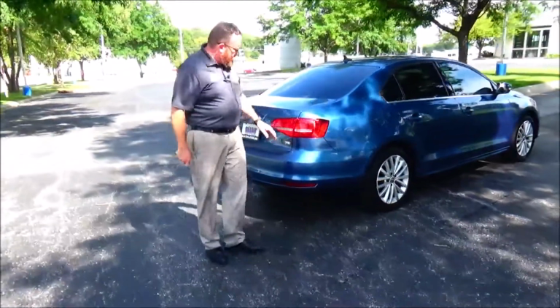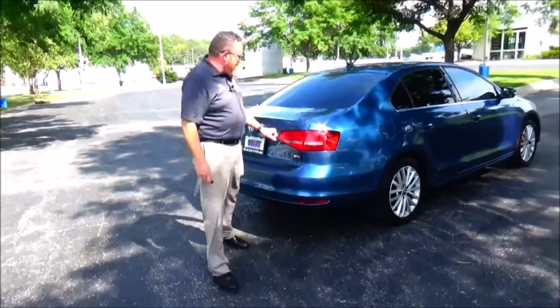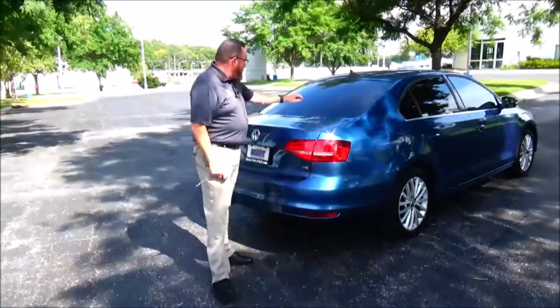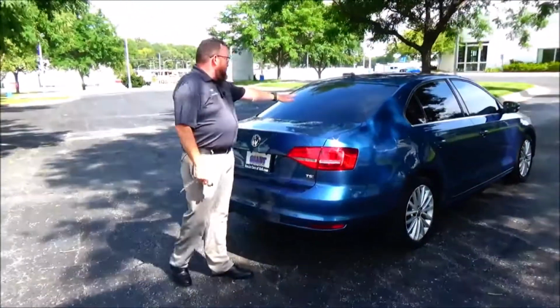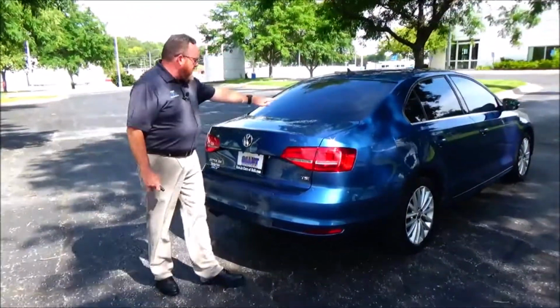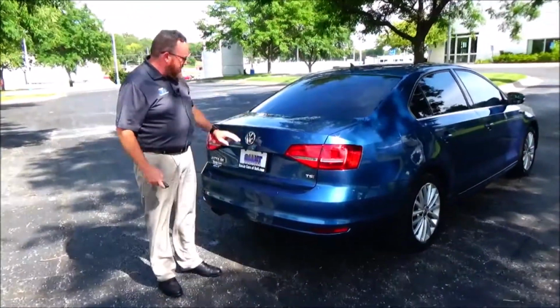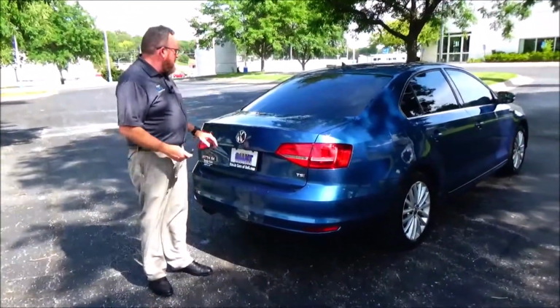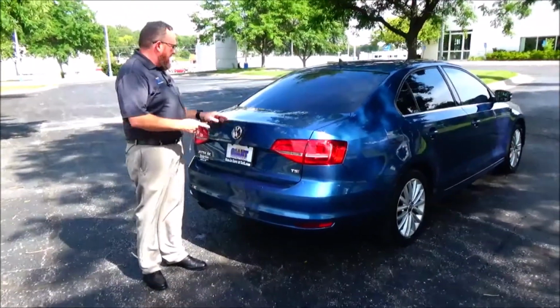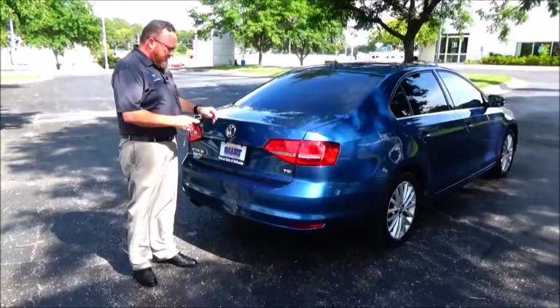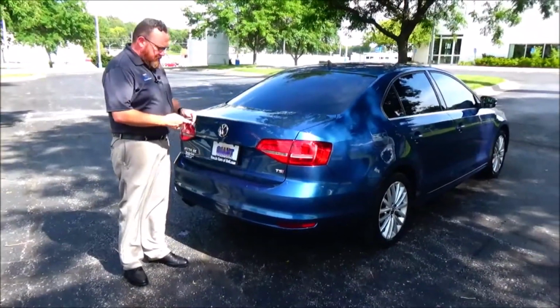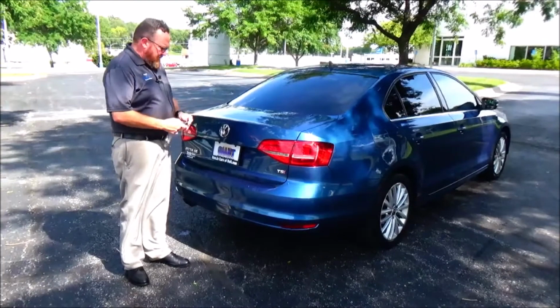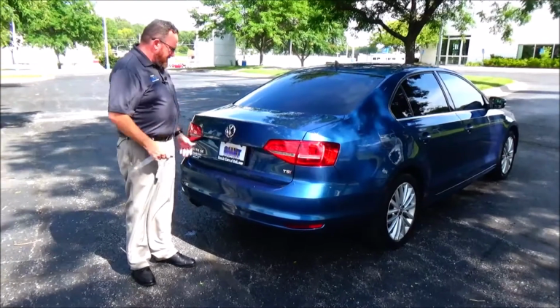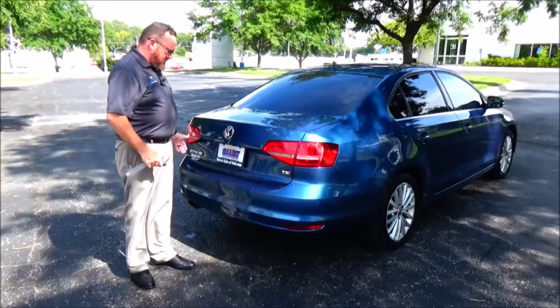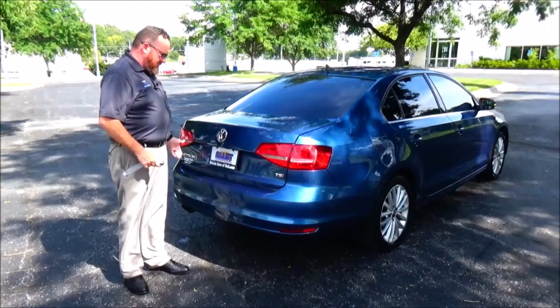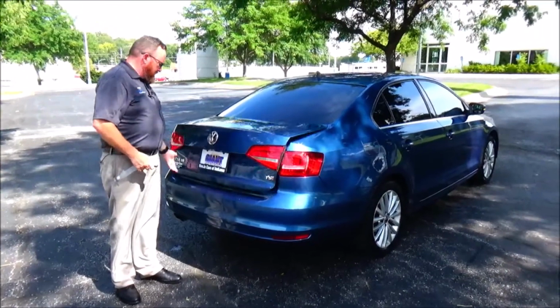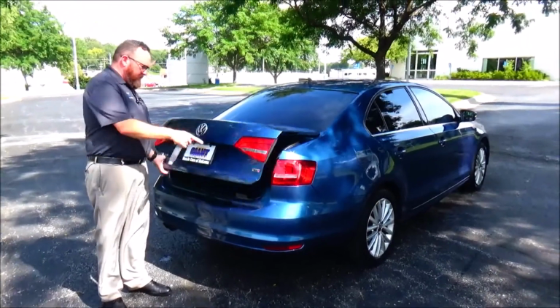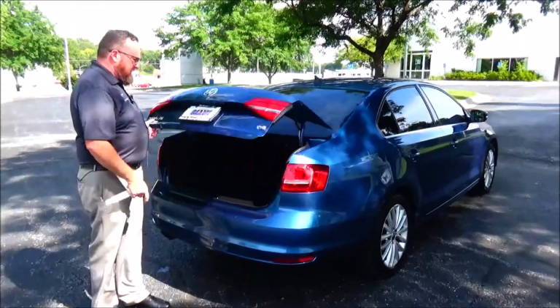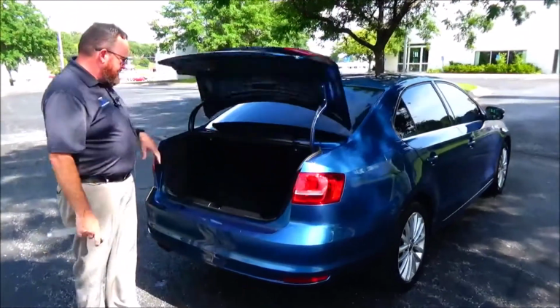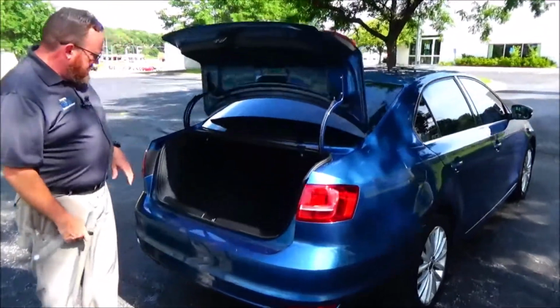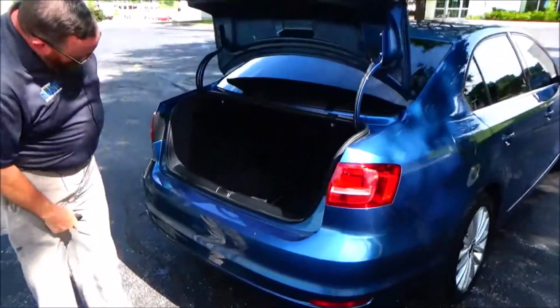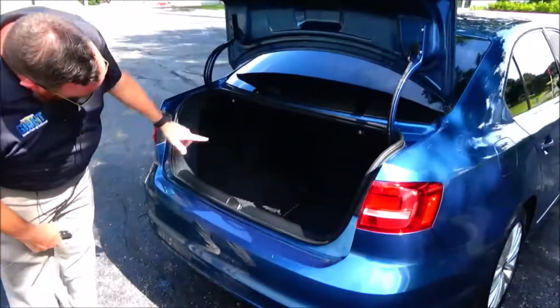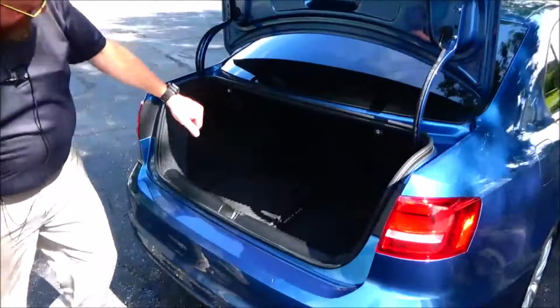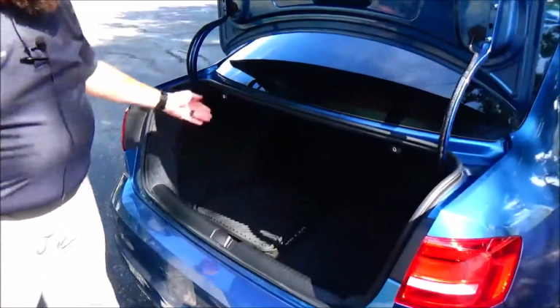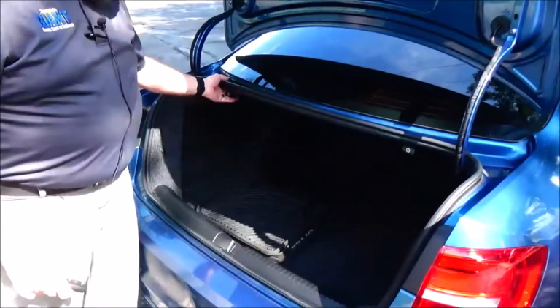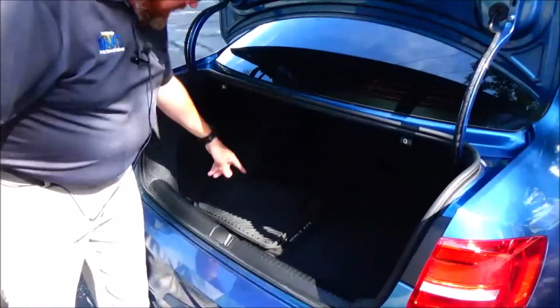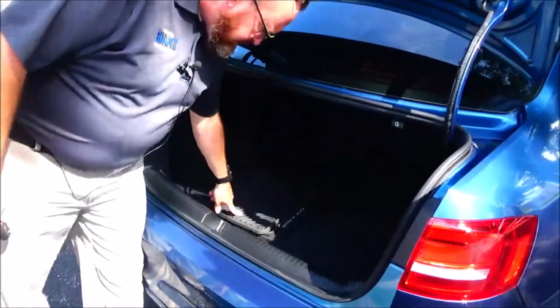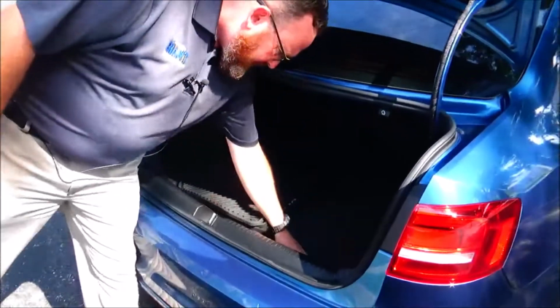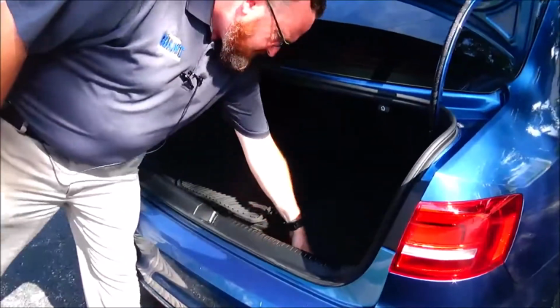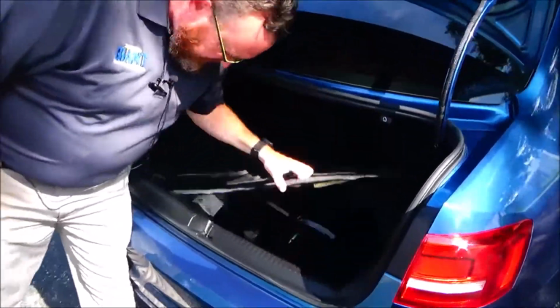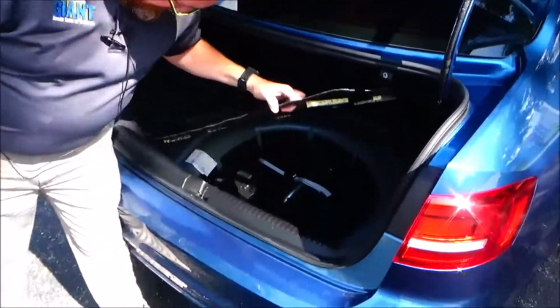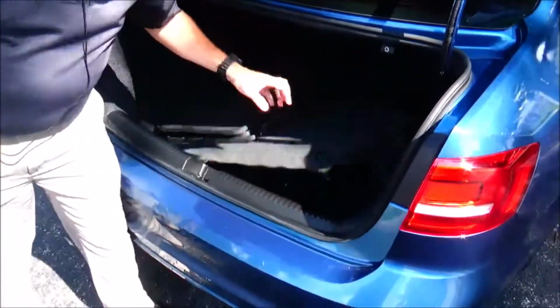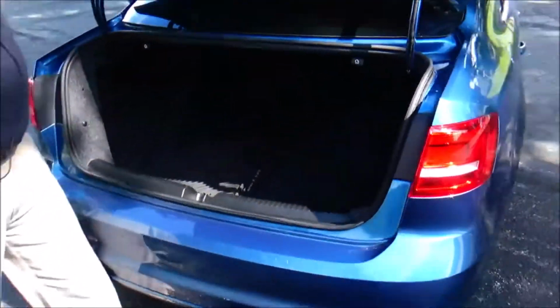Starting with the exterior: wrap-around tail line, perimeter defrost, high mount brake light, remote access to the trunk, TSI badging, fold-down and pass-through, all-season mats, and spare tire with jack and tools.